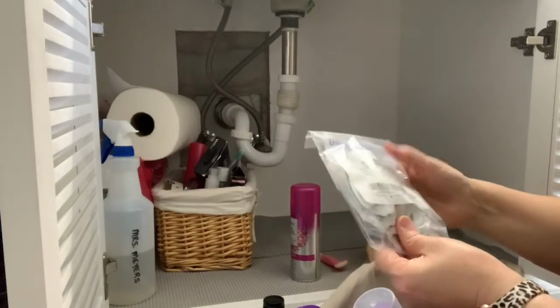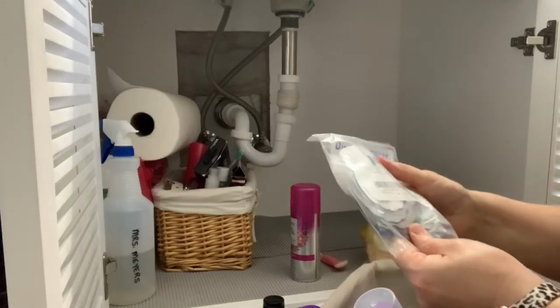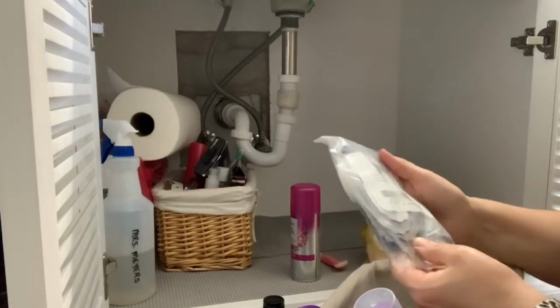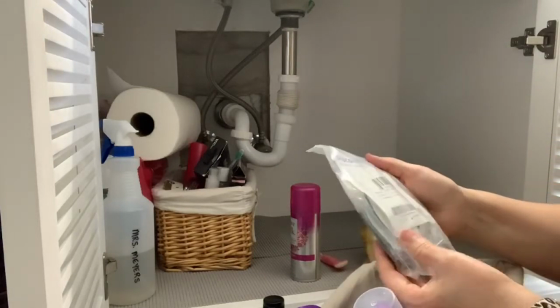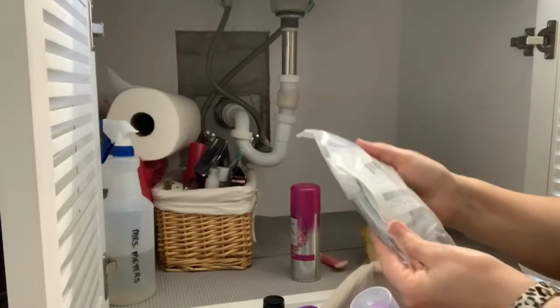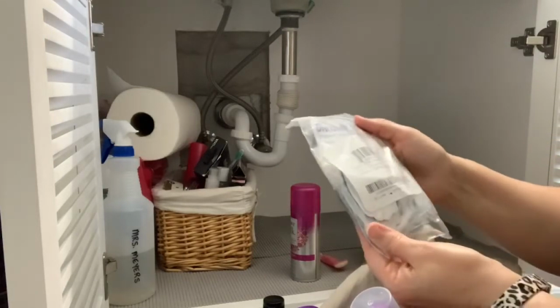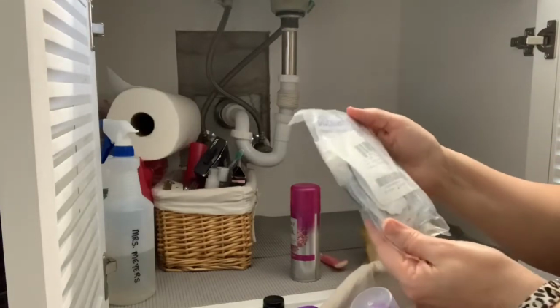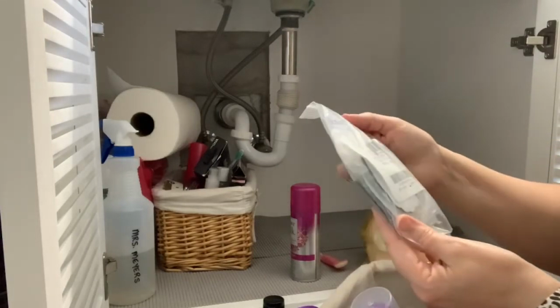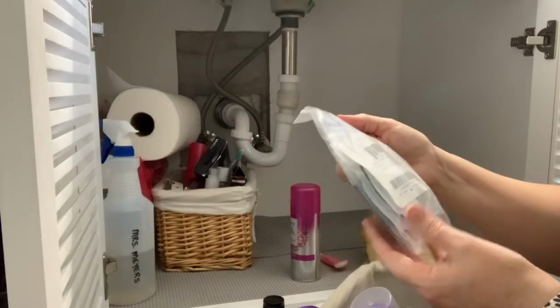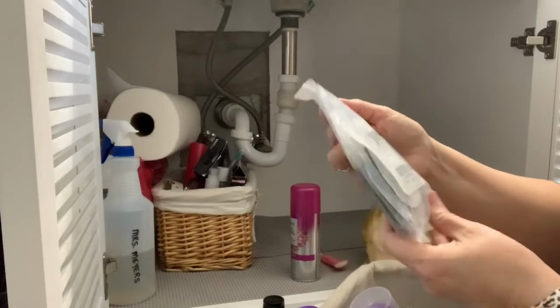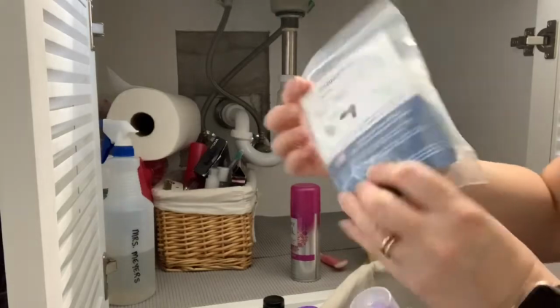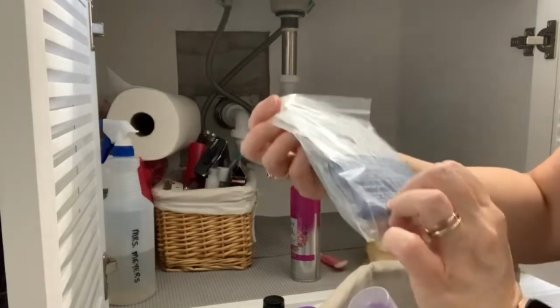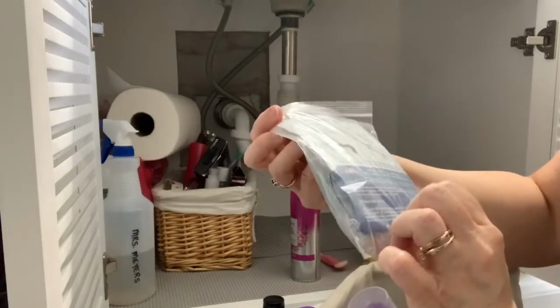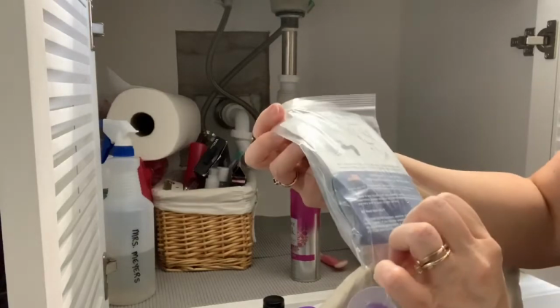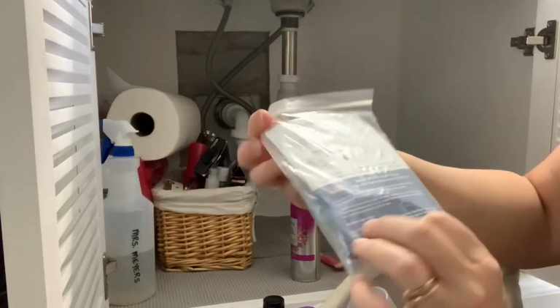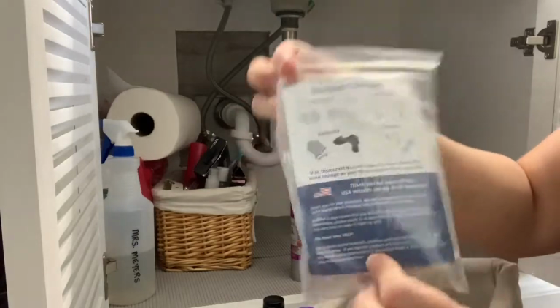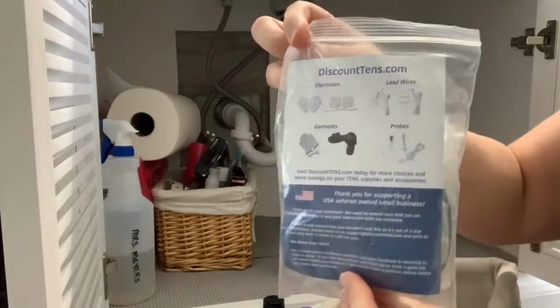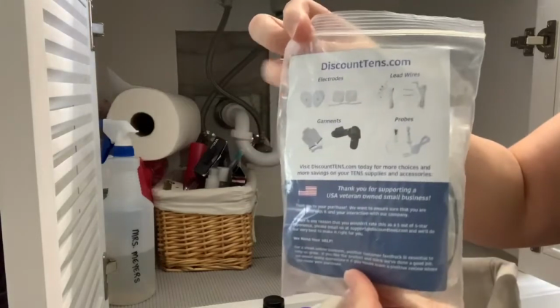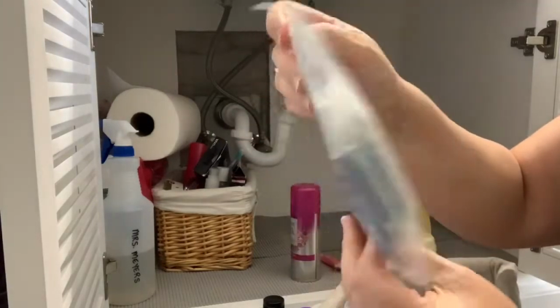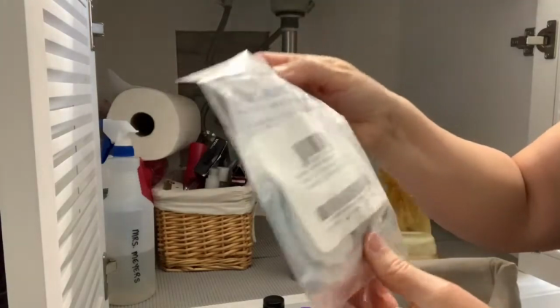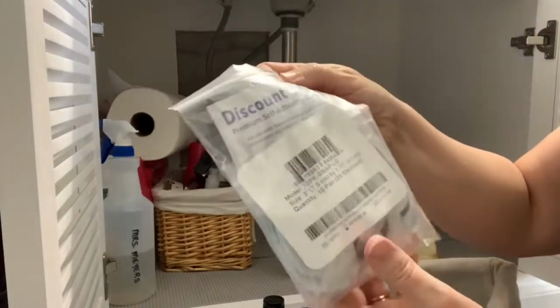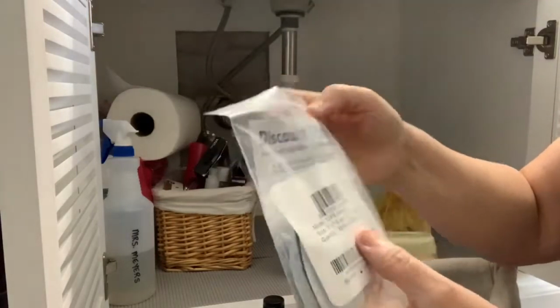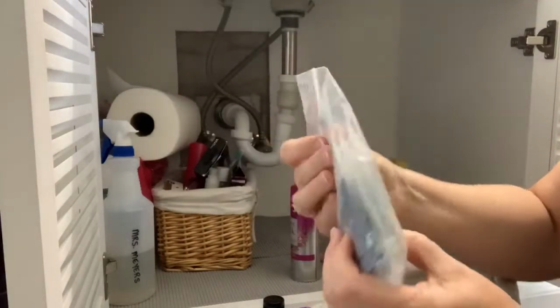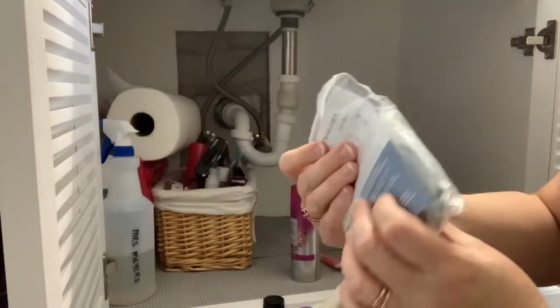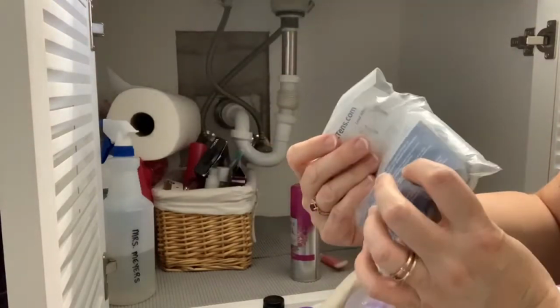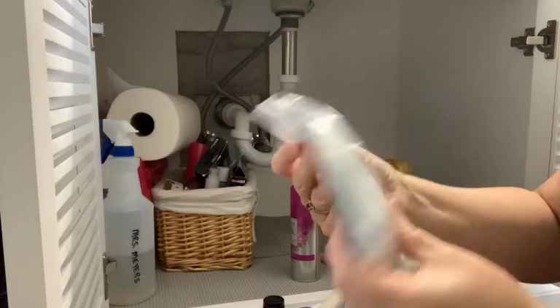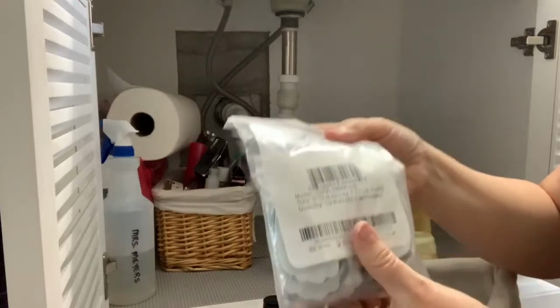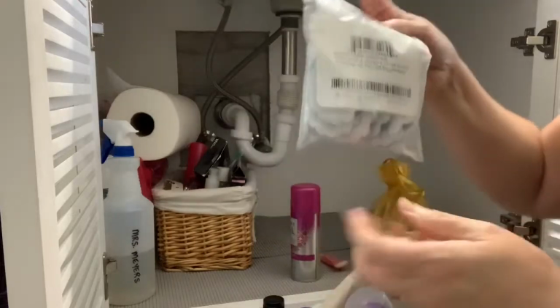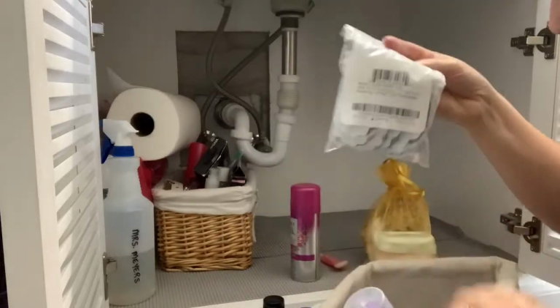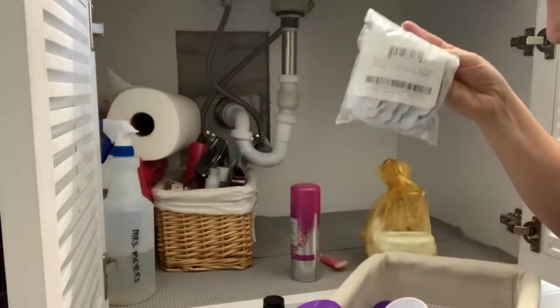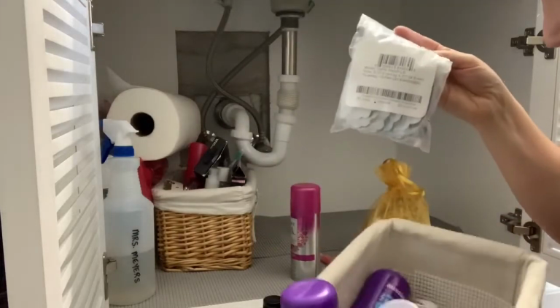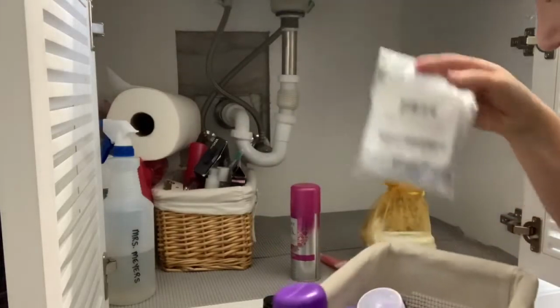These are the pads for my TENS unit. I didn't even know those were under here!